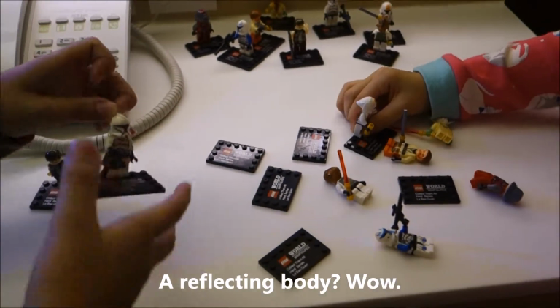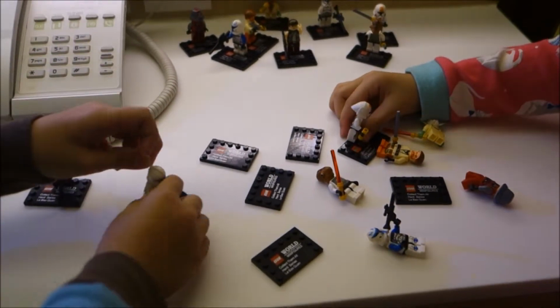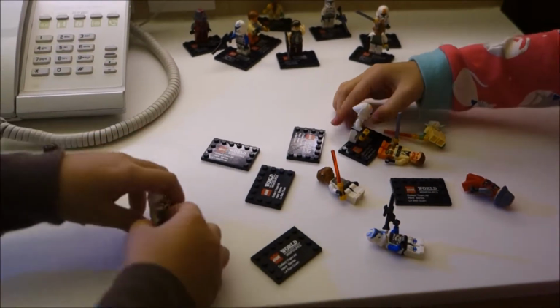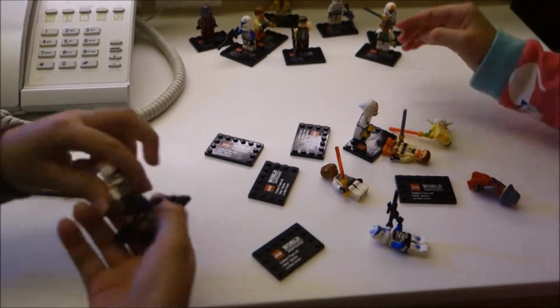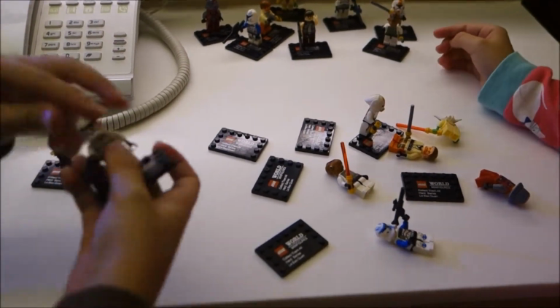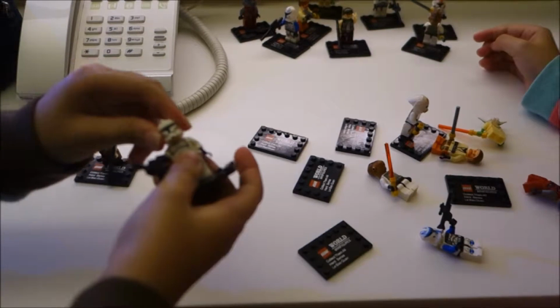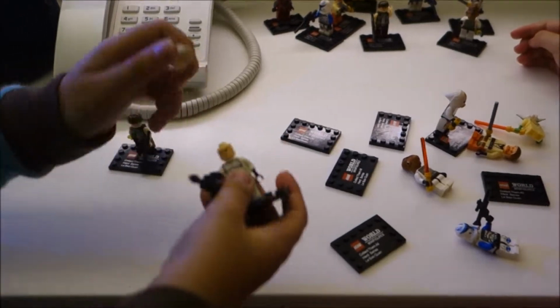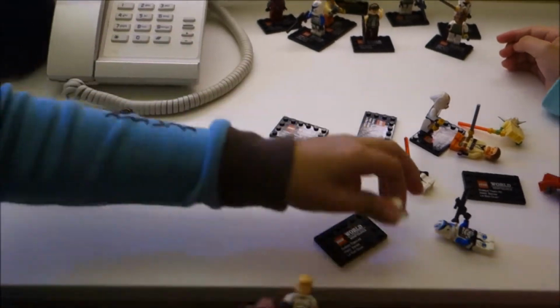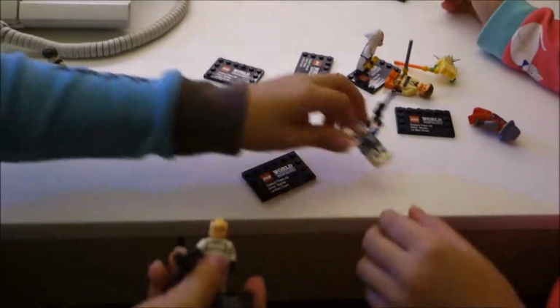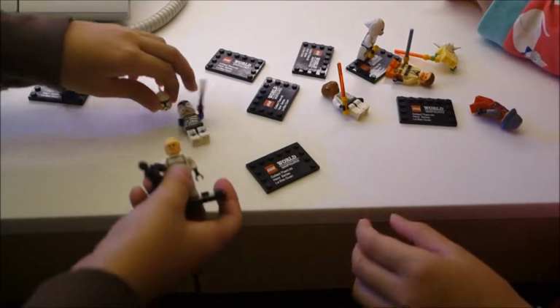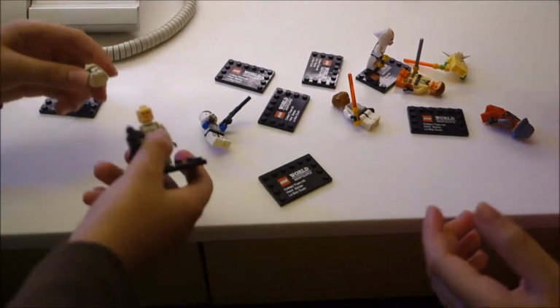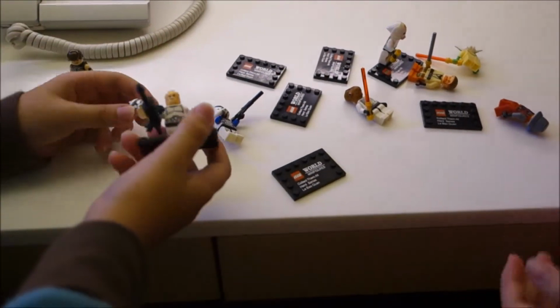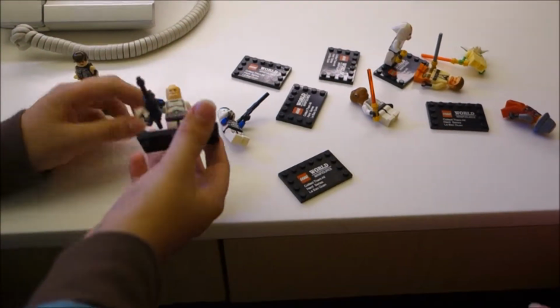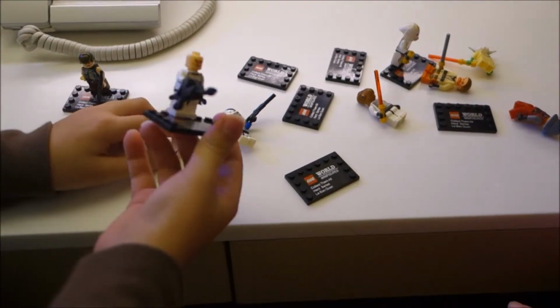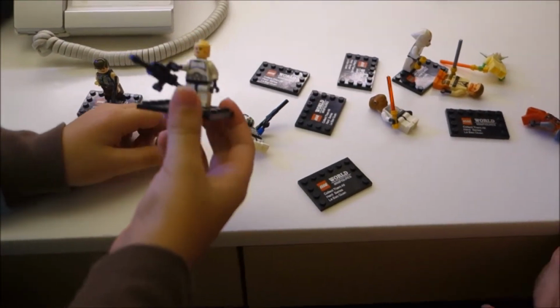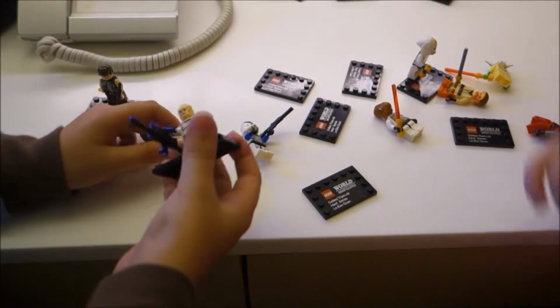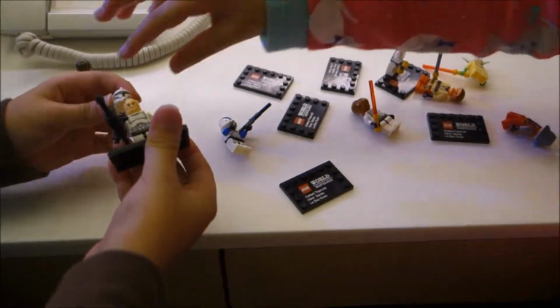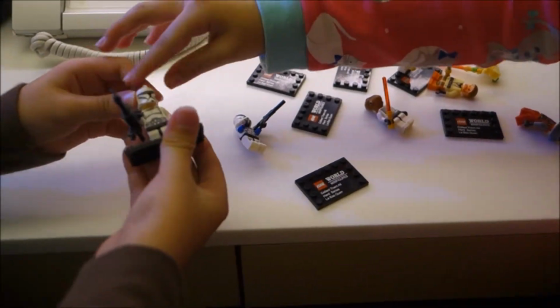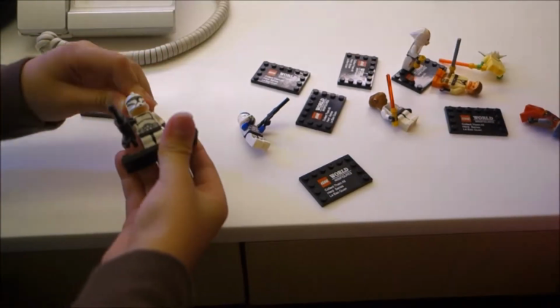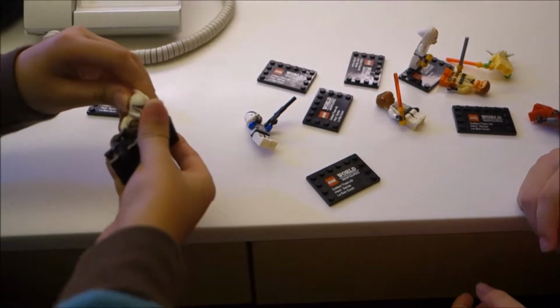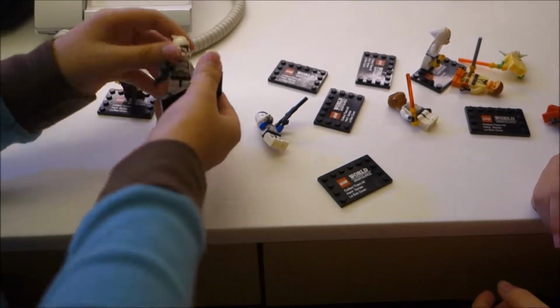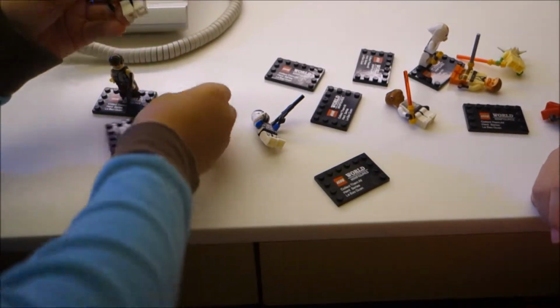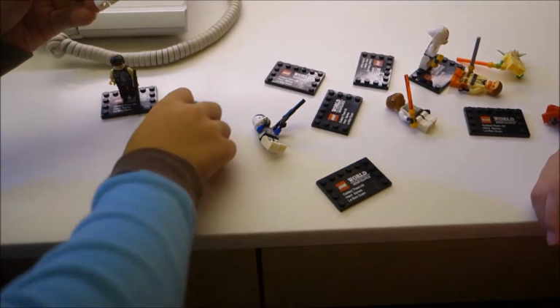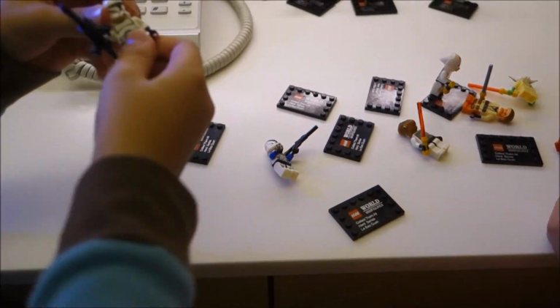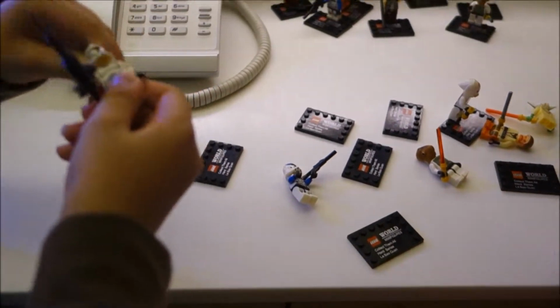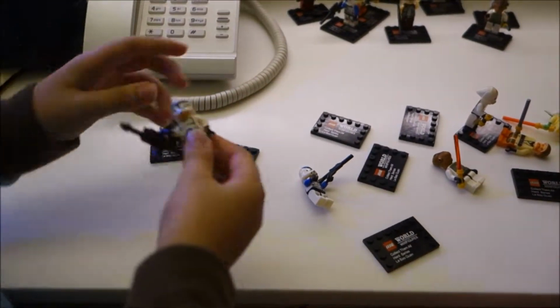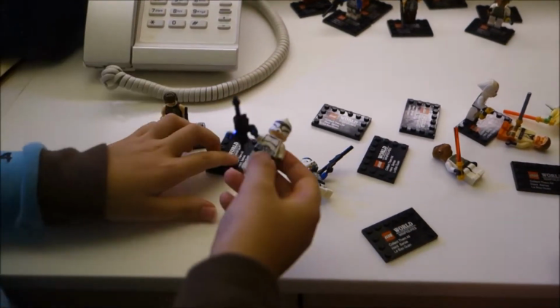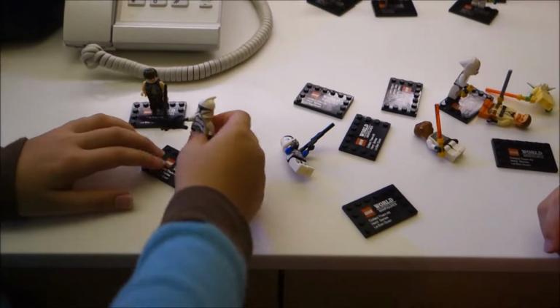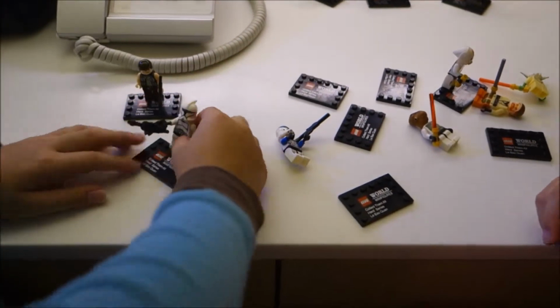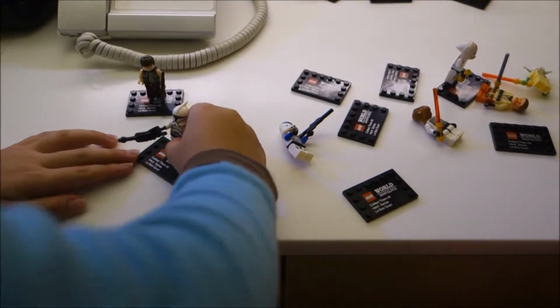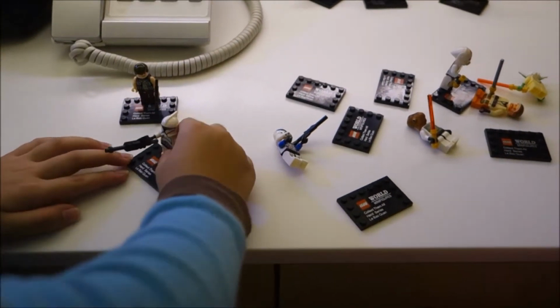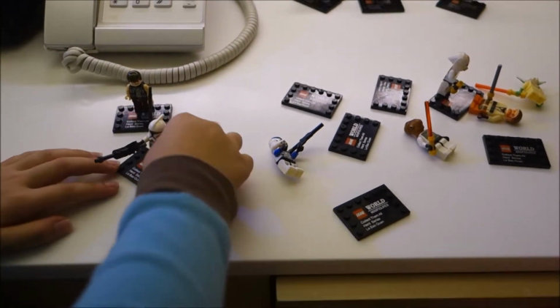This is the clone trooper. He has a helmet like Rex. He's like any ordinary clone trooper — a very nice one. We wouldn't want to collect many clones, so maybe Rex will be standing in front of a whole lot of clones.